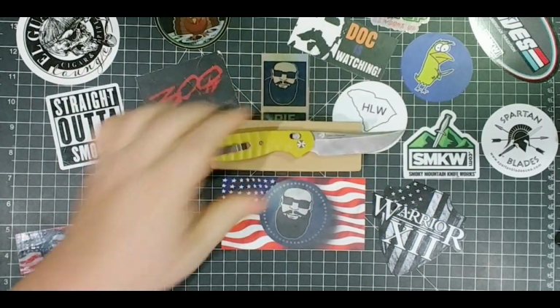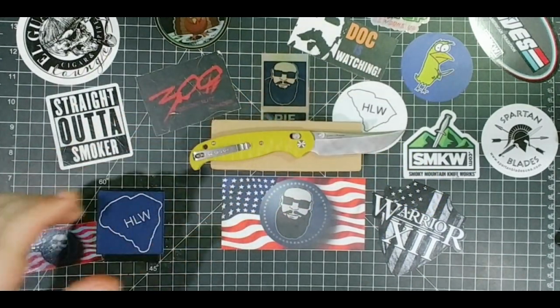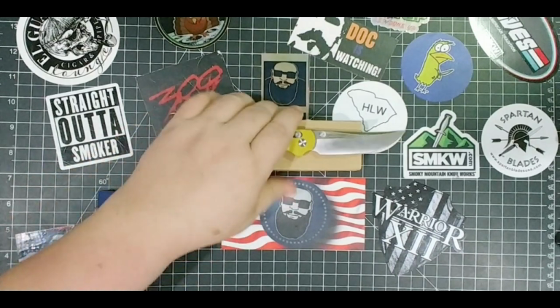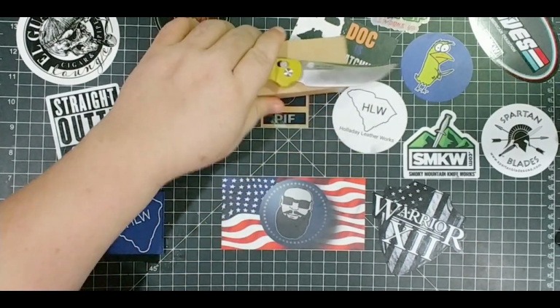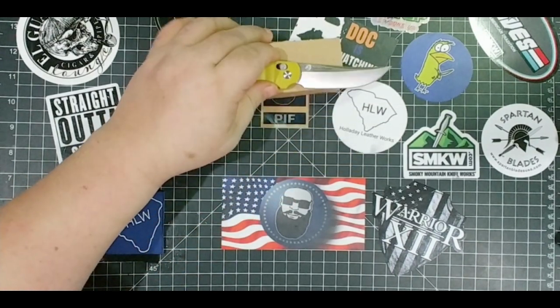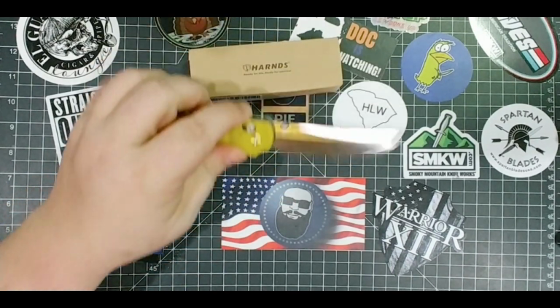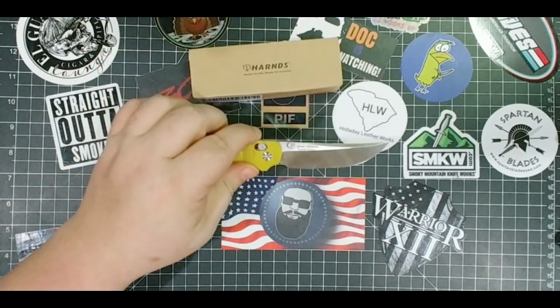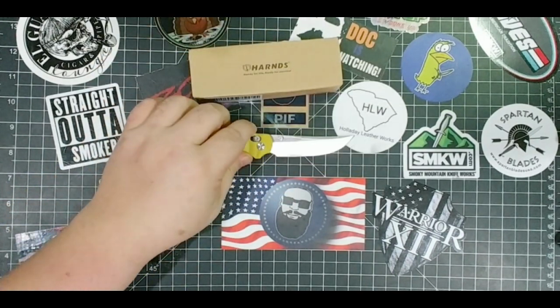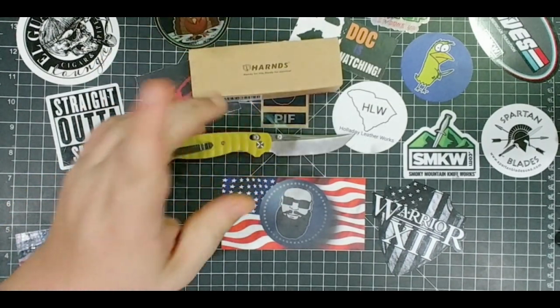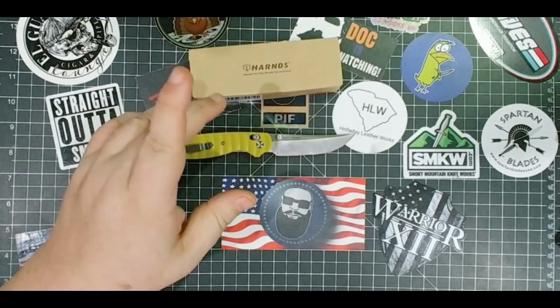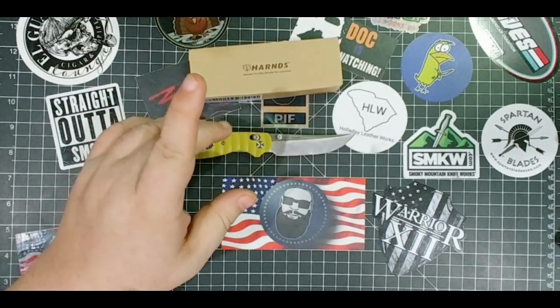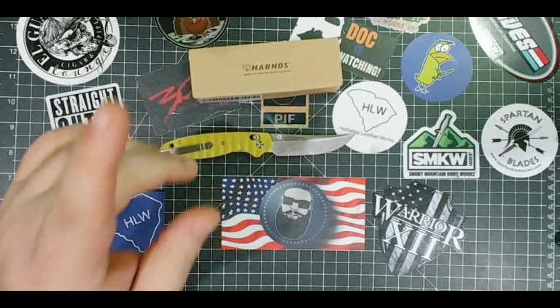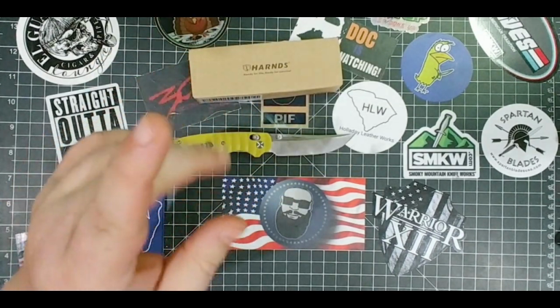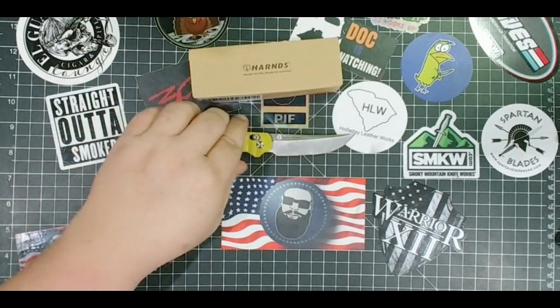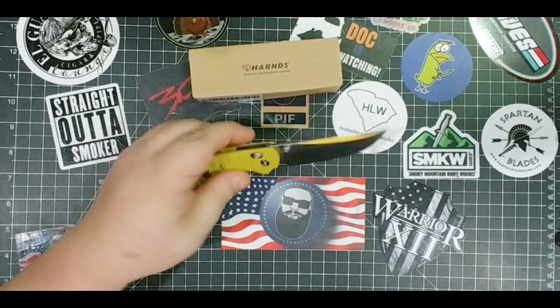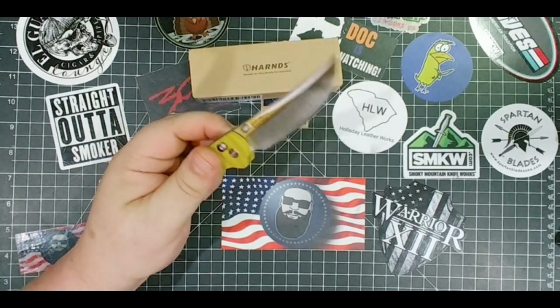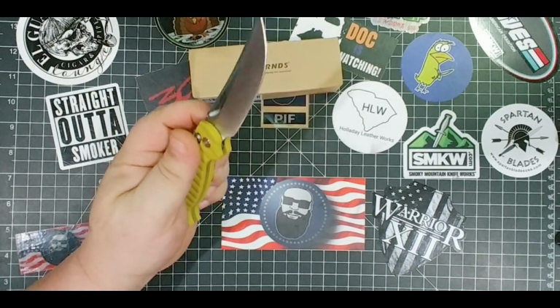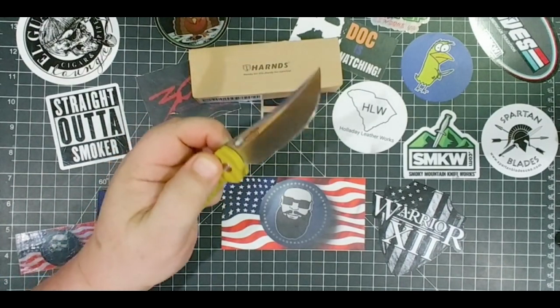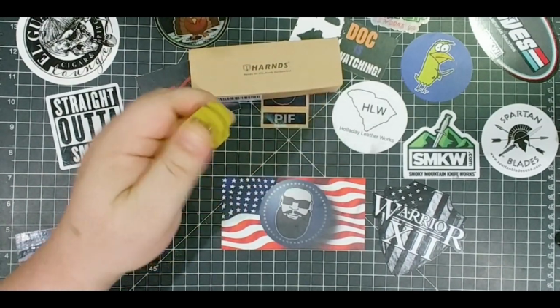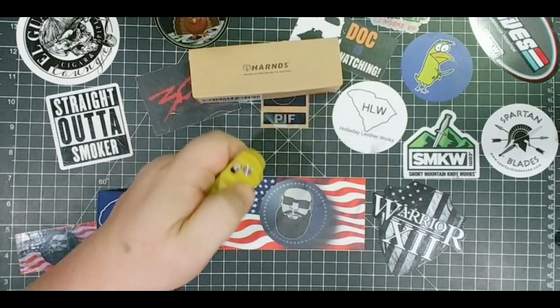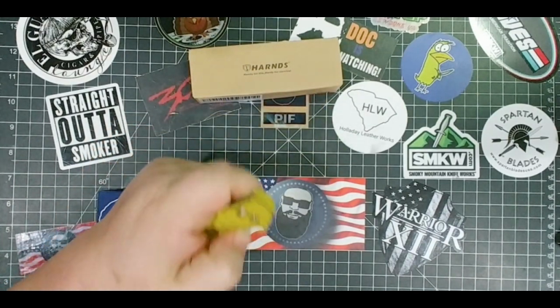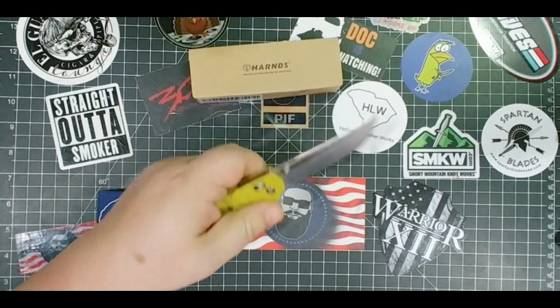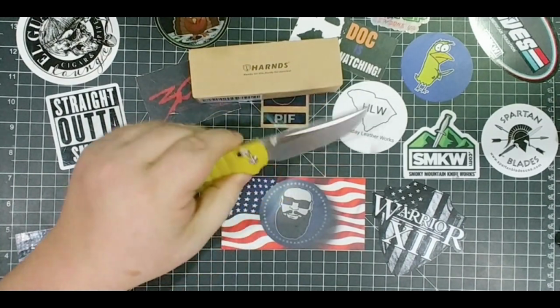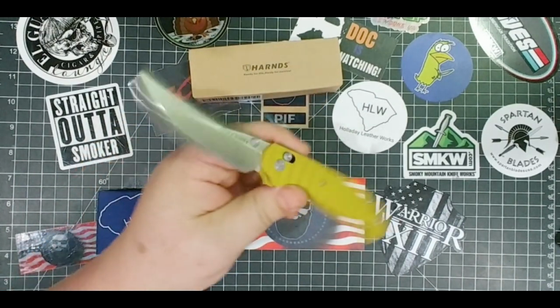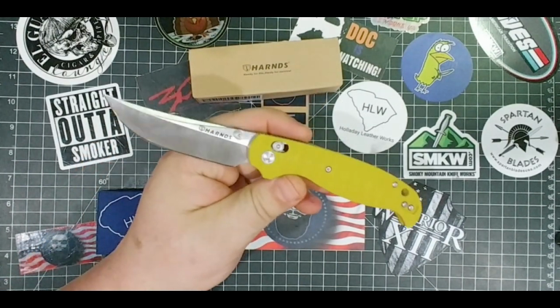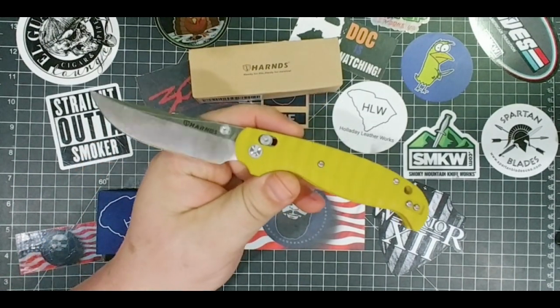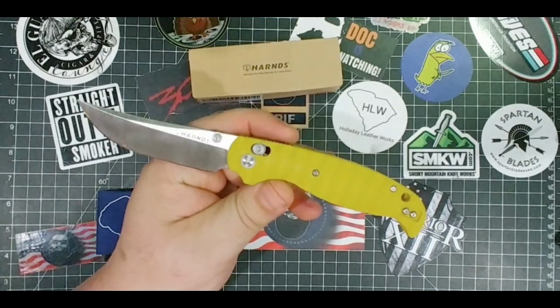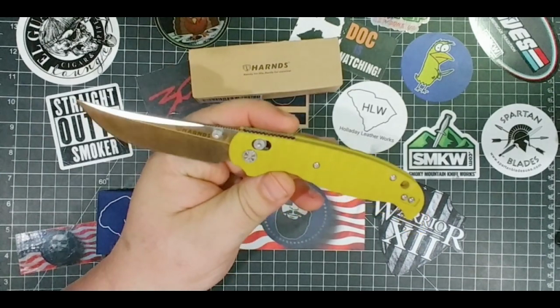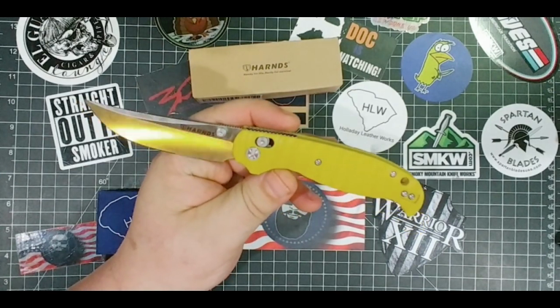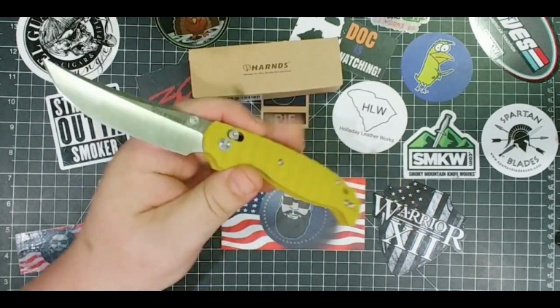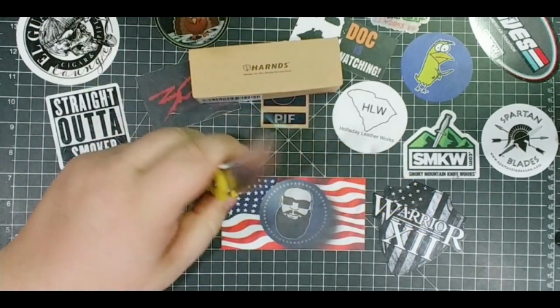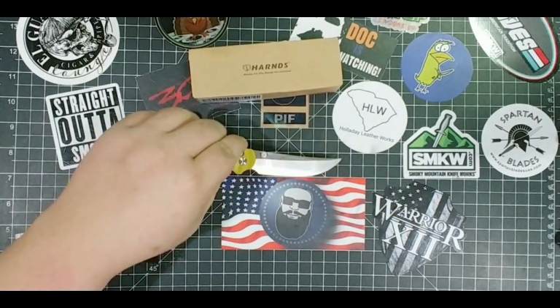So what we got here is a very excellent budget knife, by the way. If you're looking for something really kind of cool and something you haven't thought about, go grab one of these. I got this one off Amazon, so go check it out.